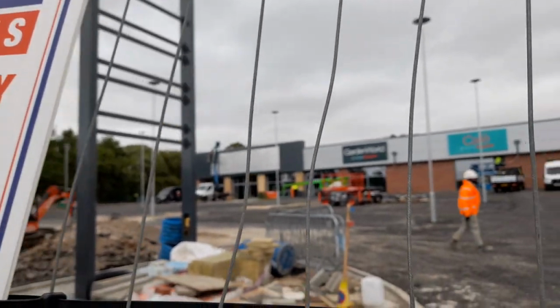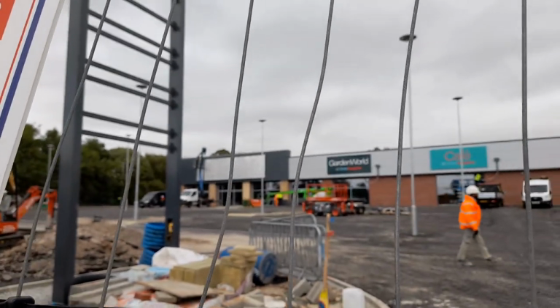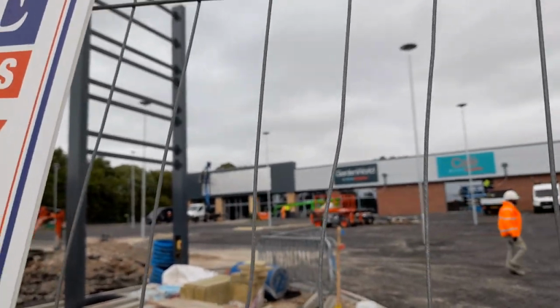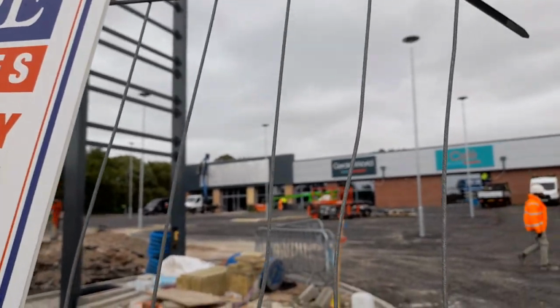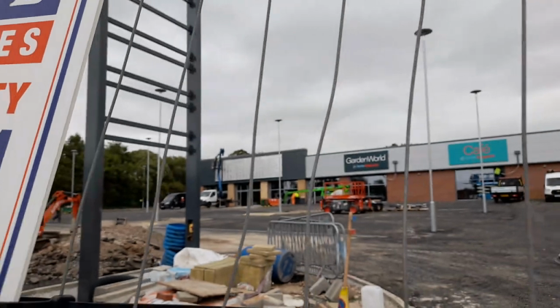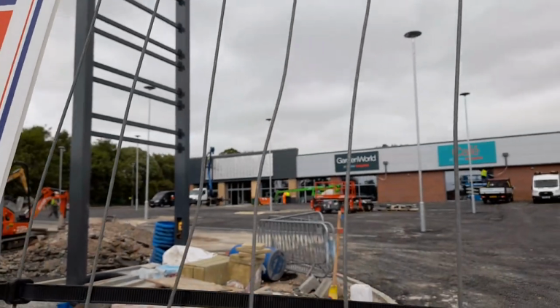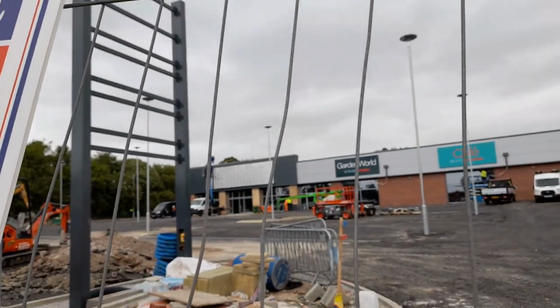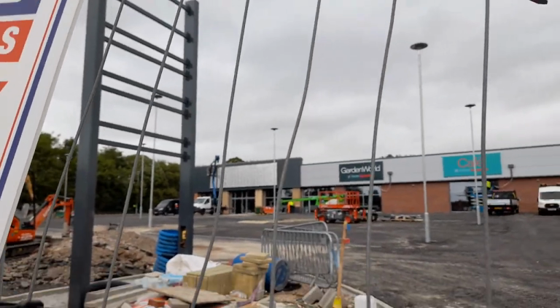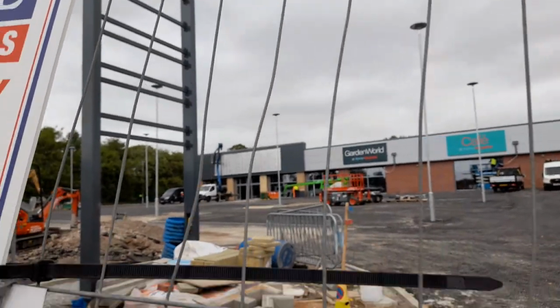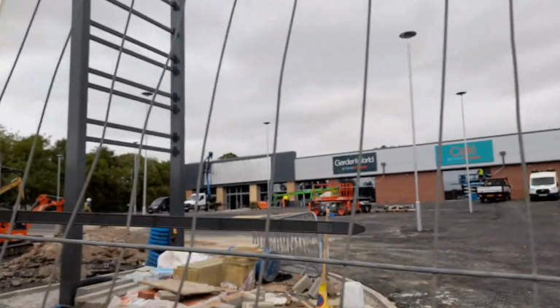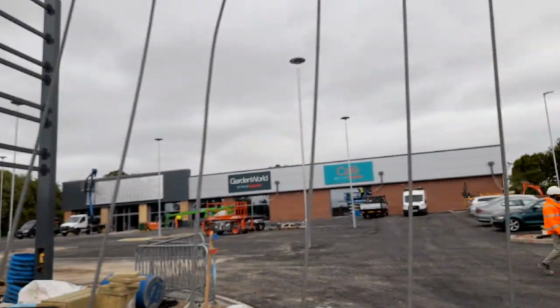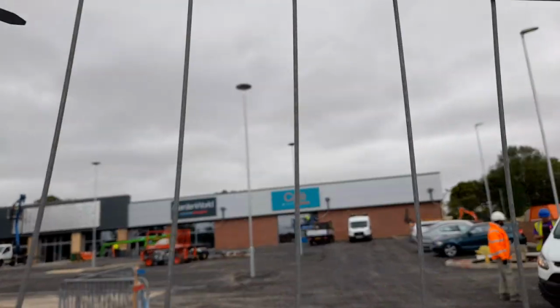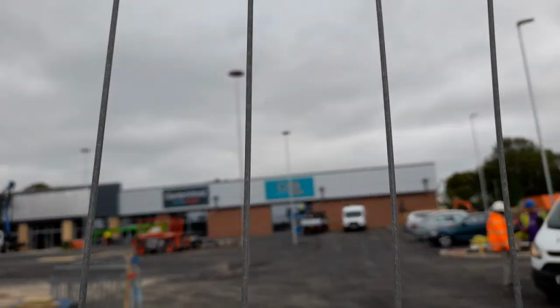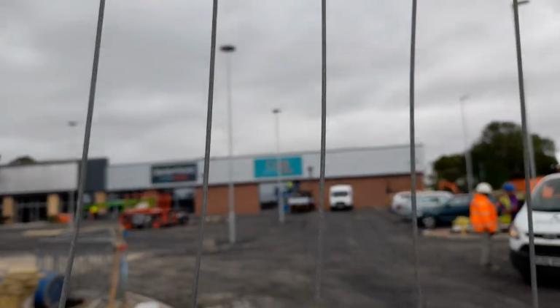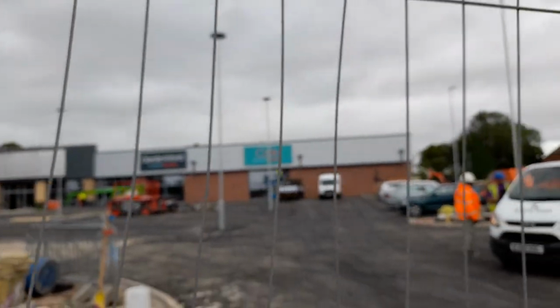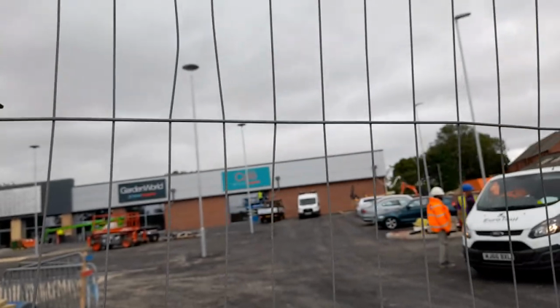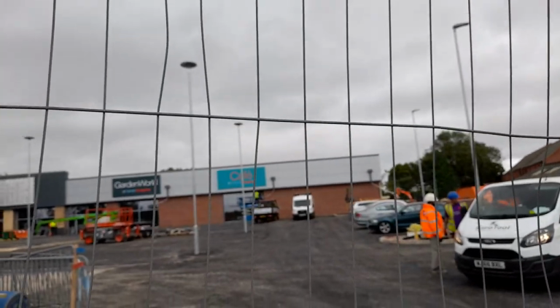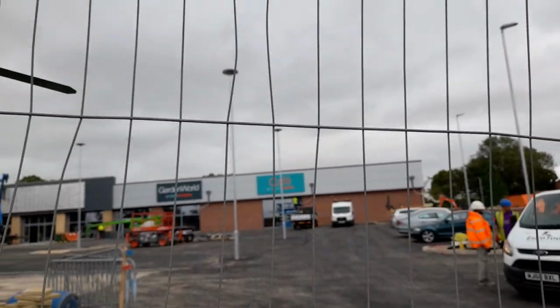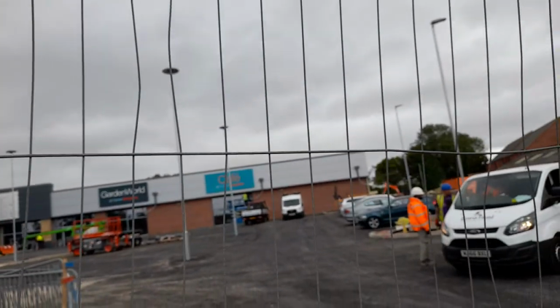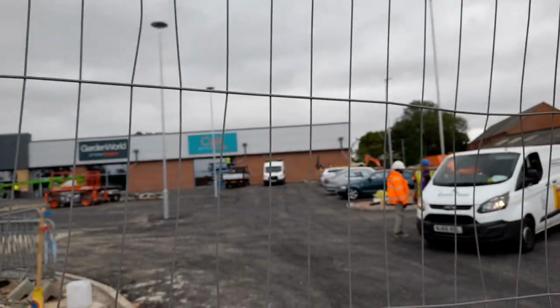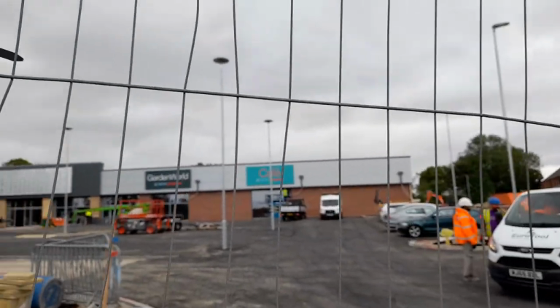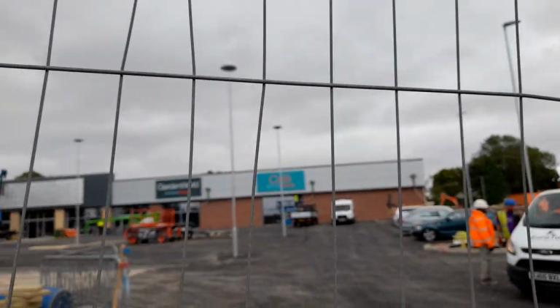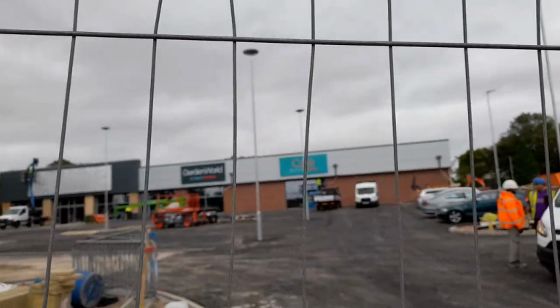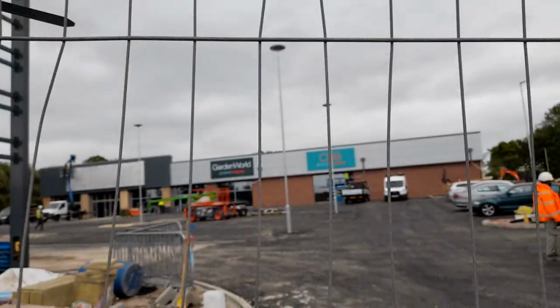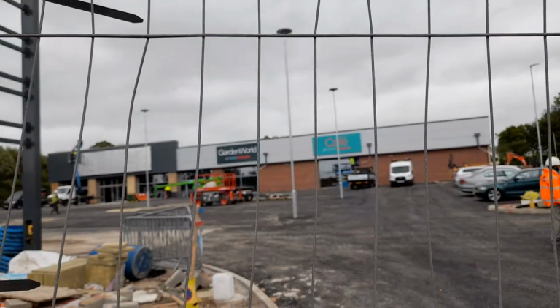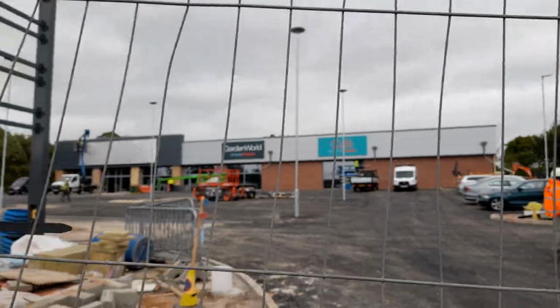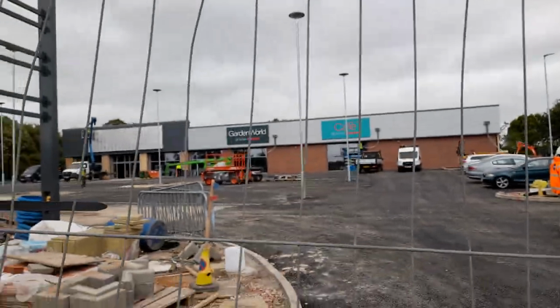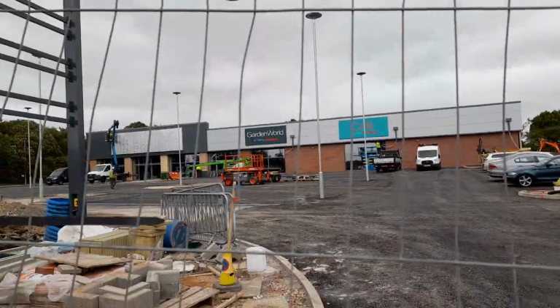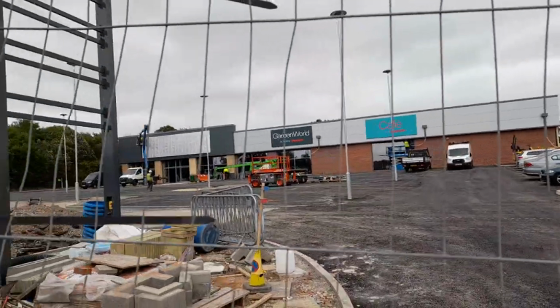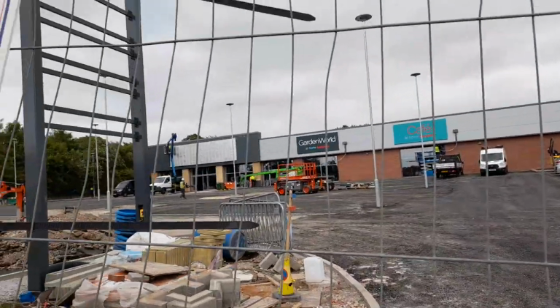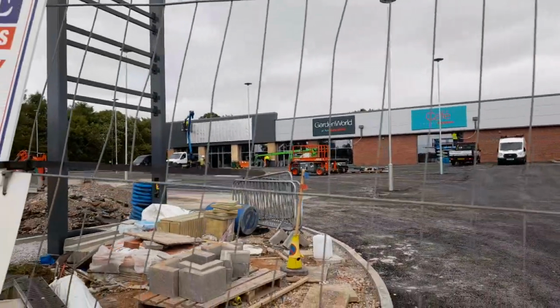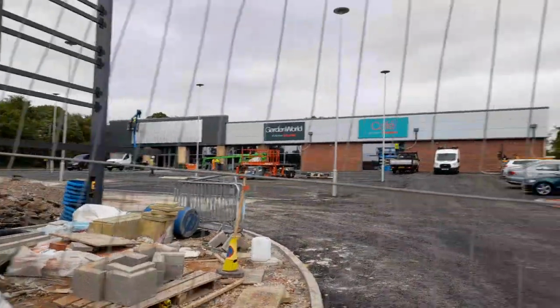Wow — and the builders said that the café at Home Bargains and the Garden World were added right at the last minute.